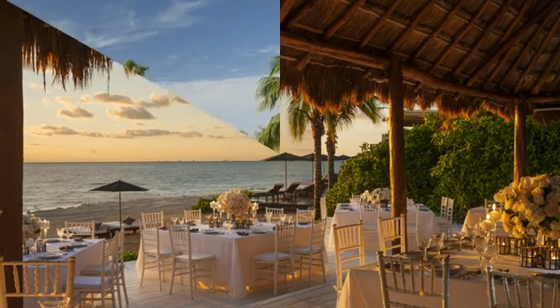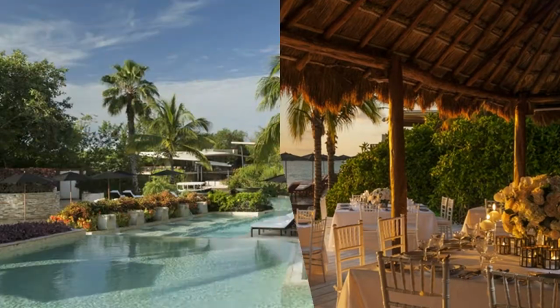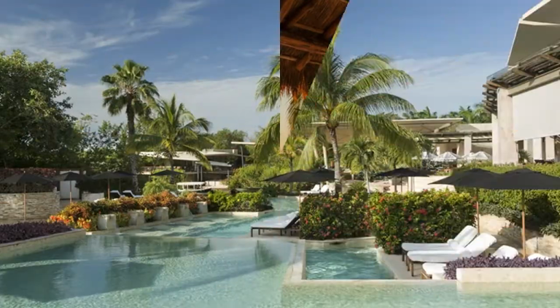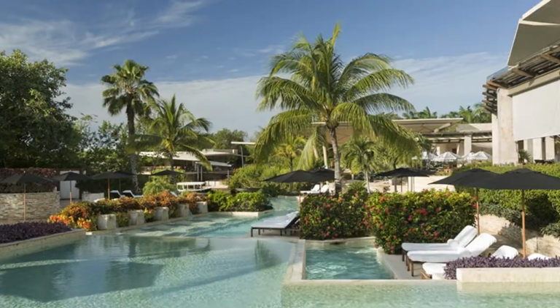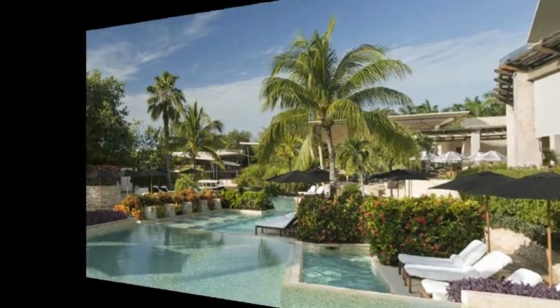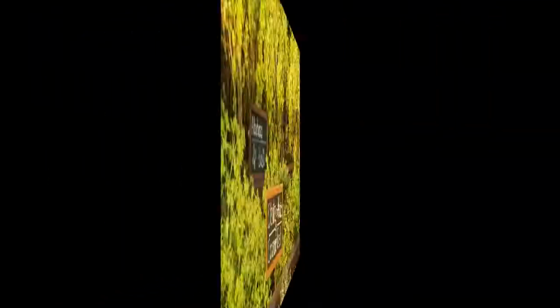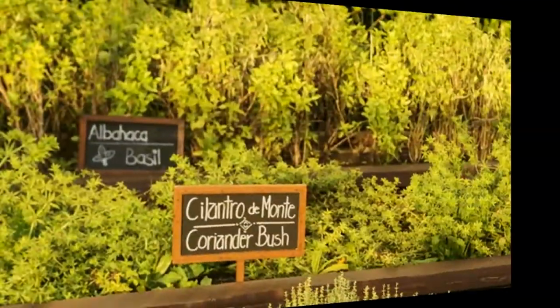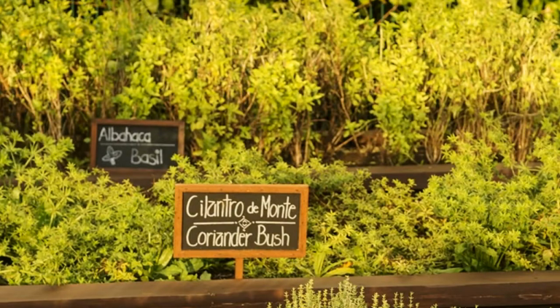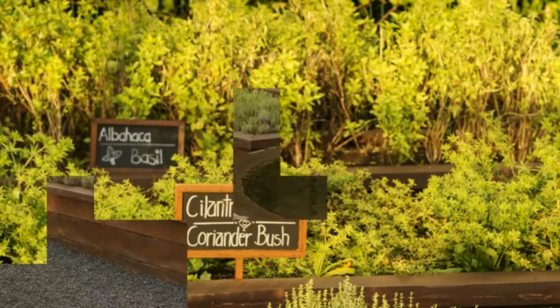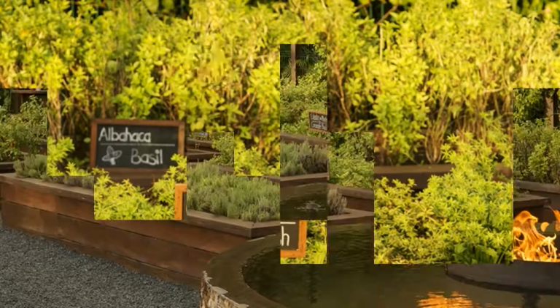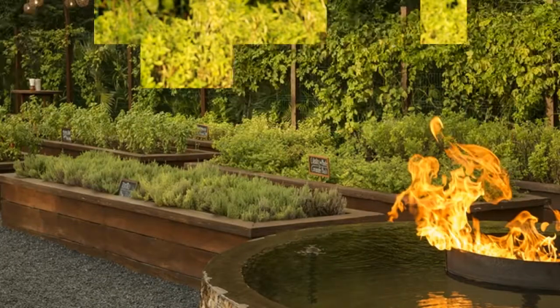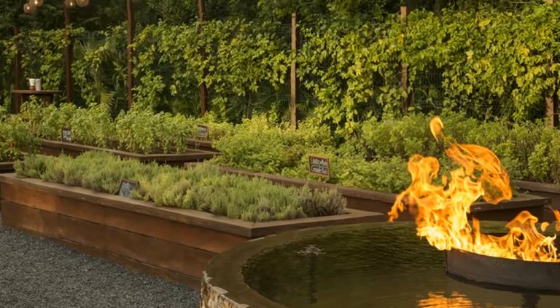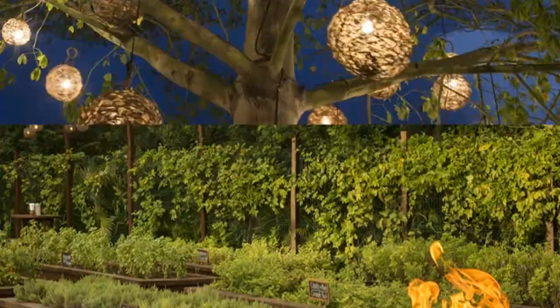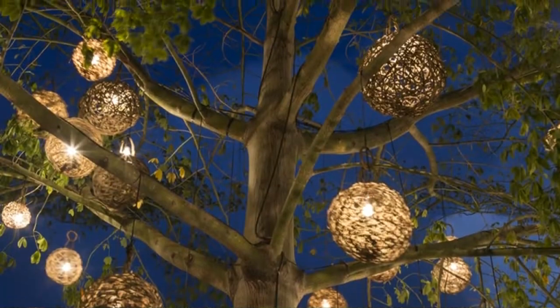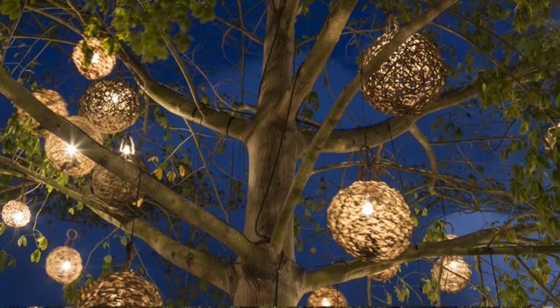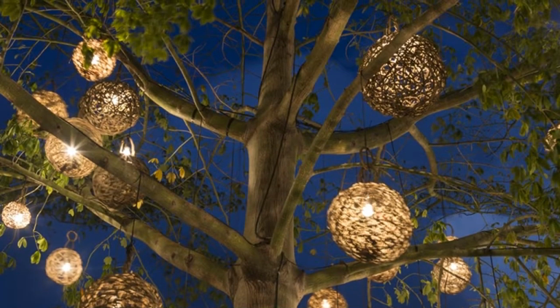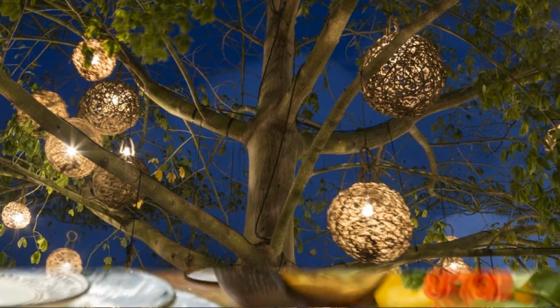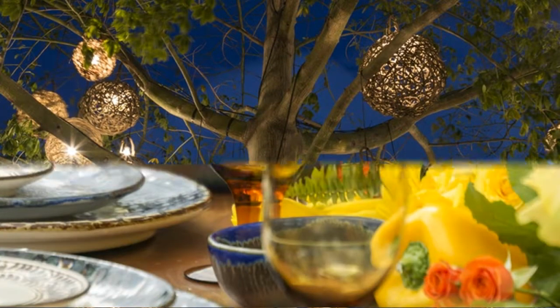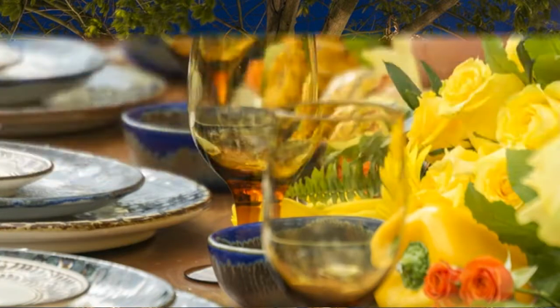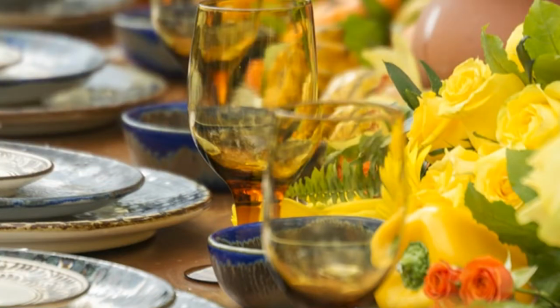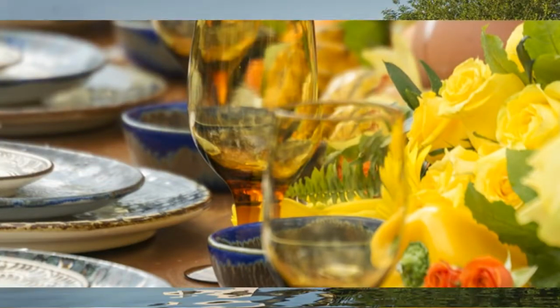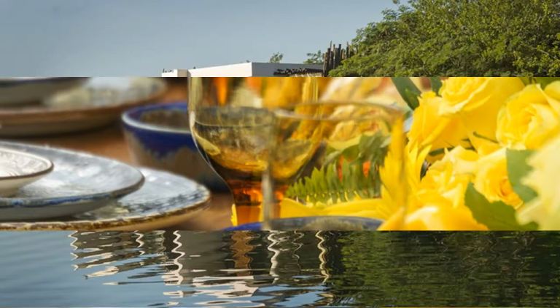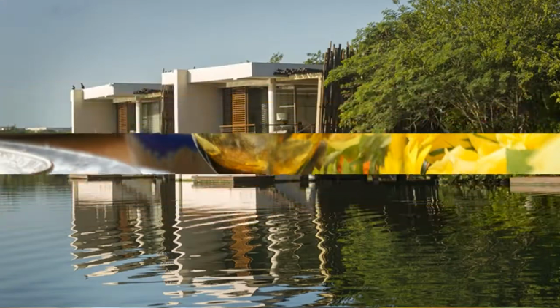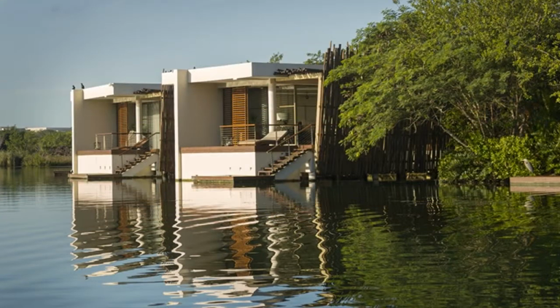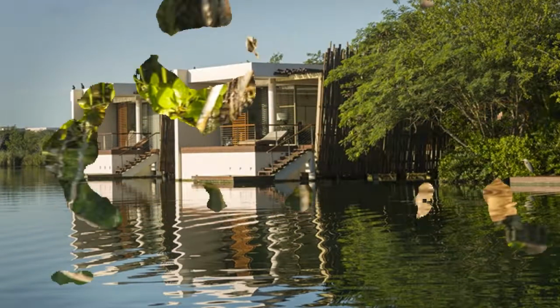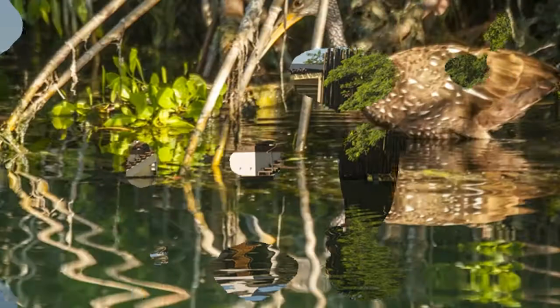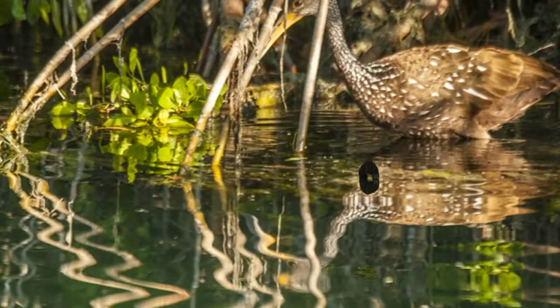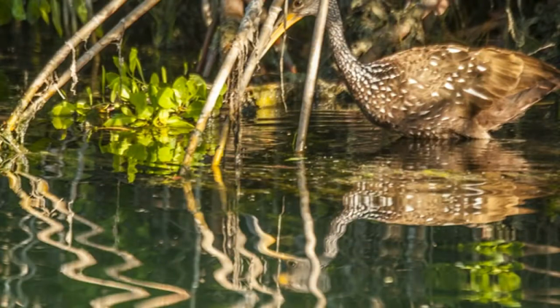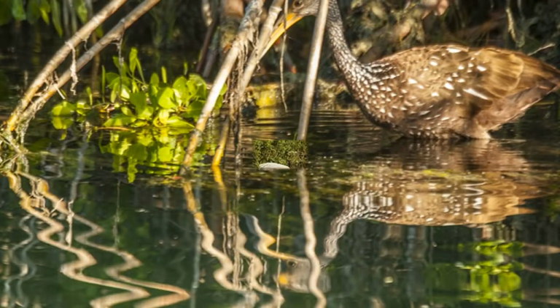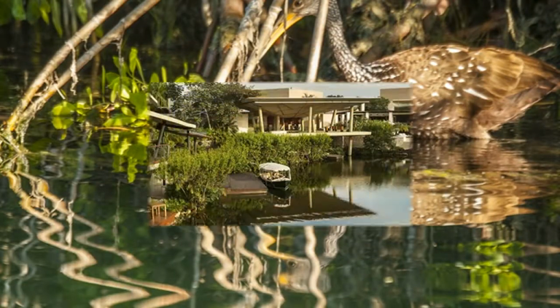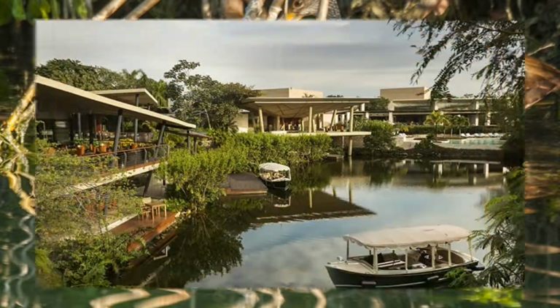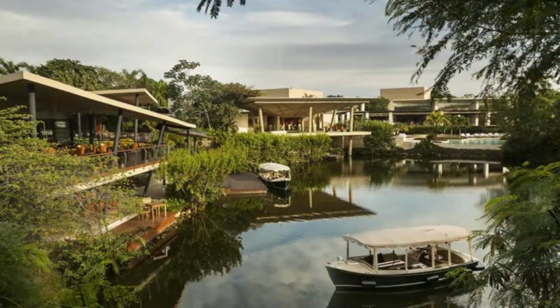Around the resort there is lots to keep everyone occupied. Staff are more than happy to provide ways for you to make the most of the beach, diving, and golf, whether for young or old.